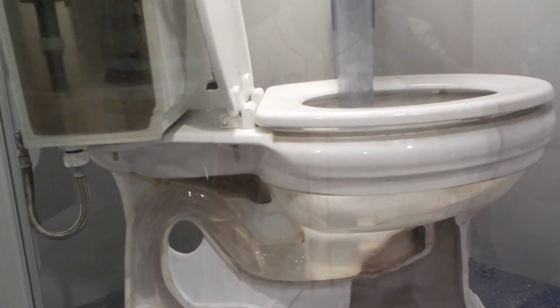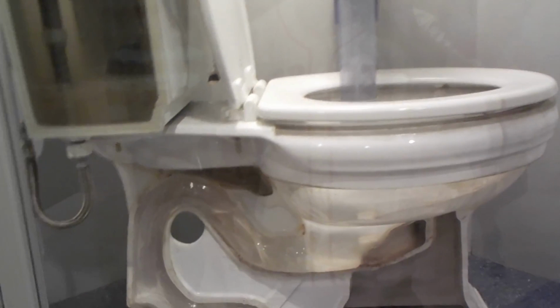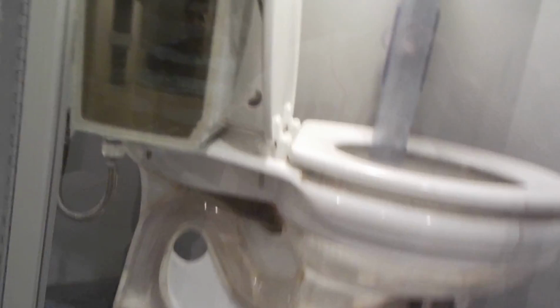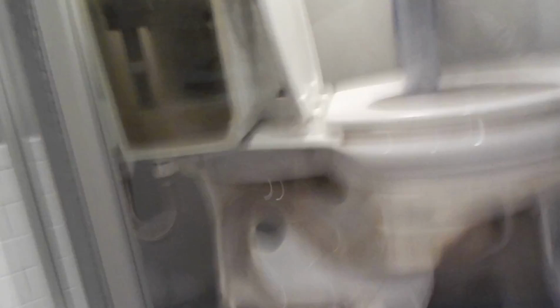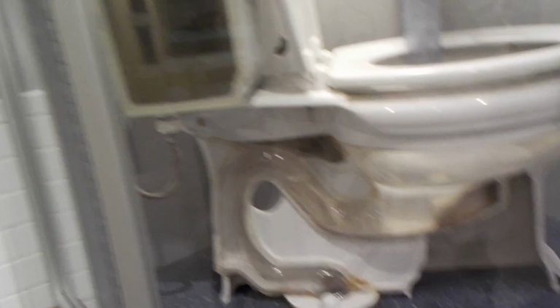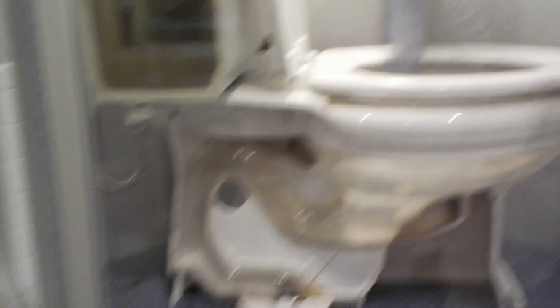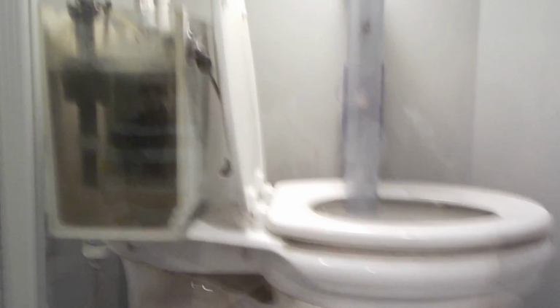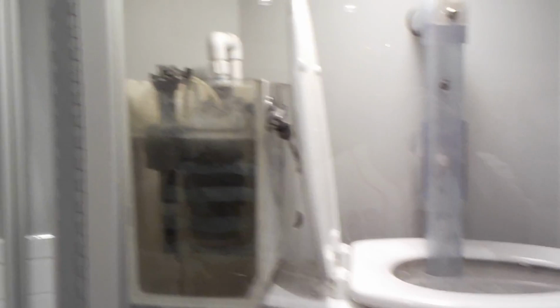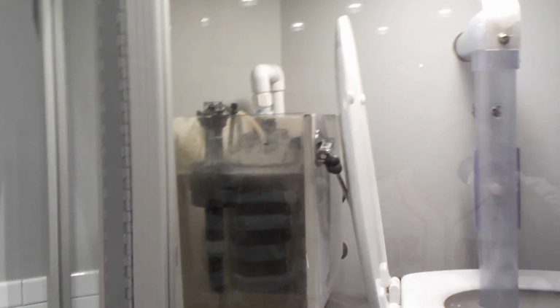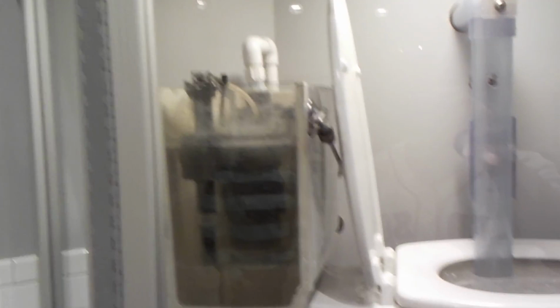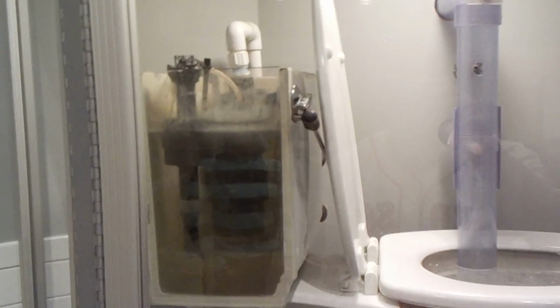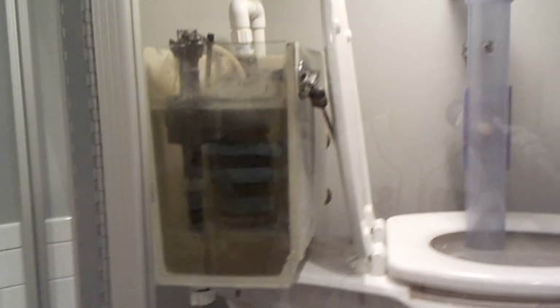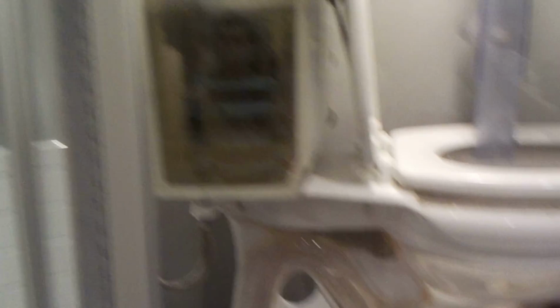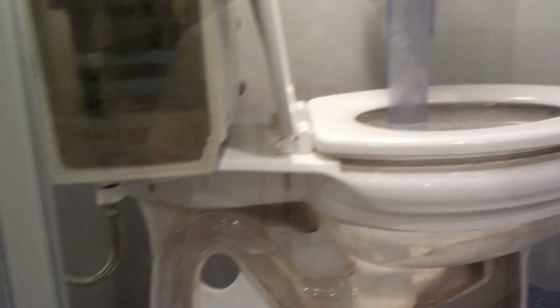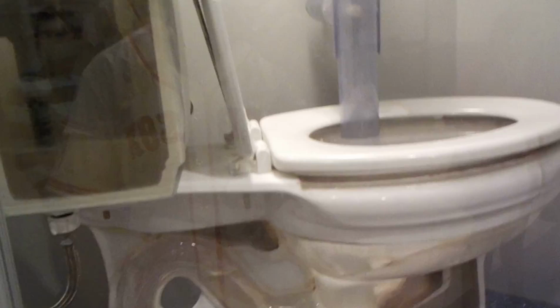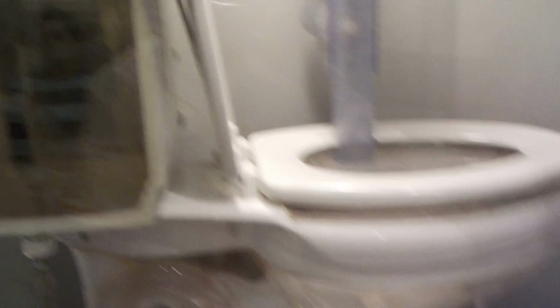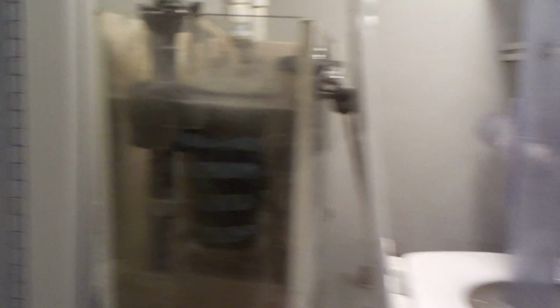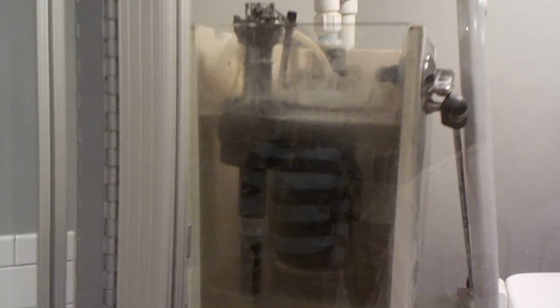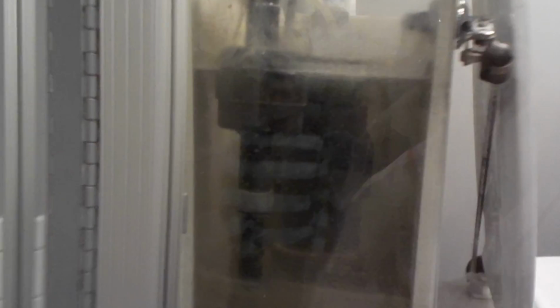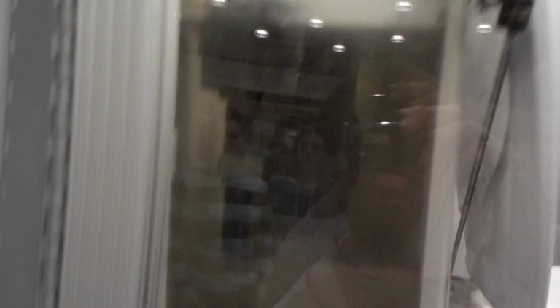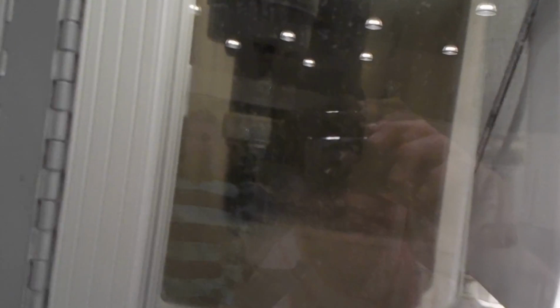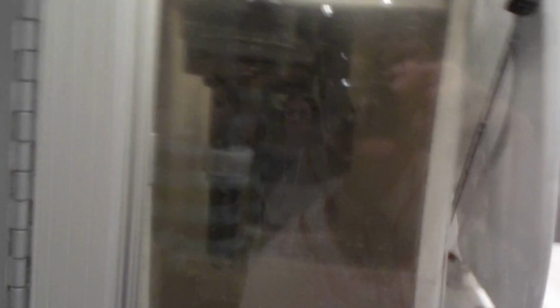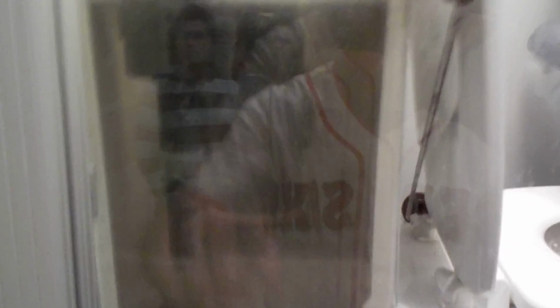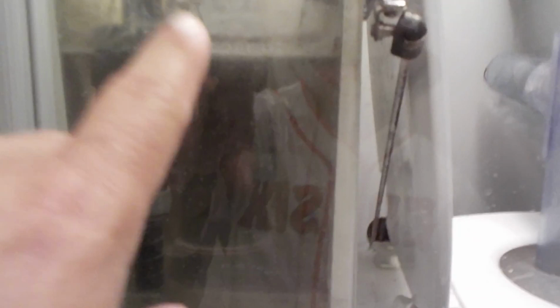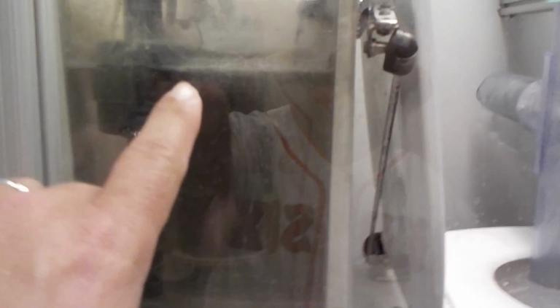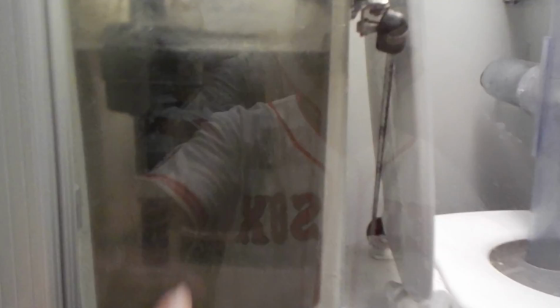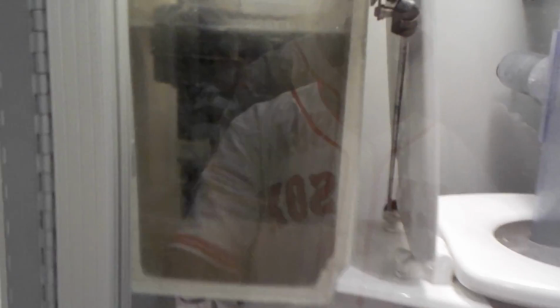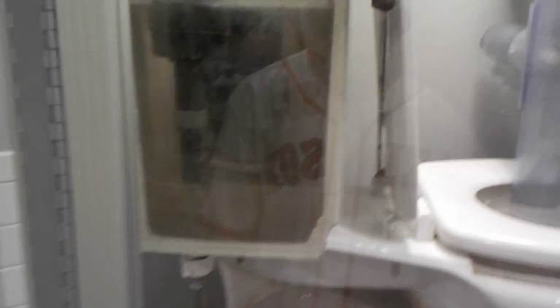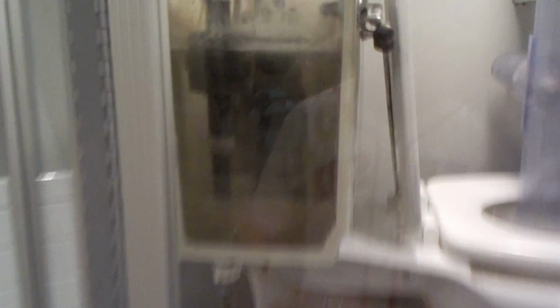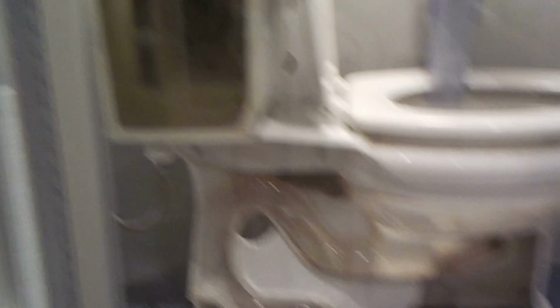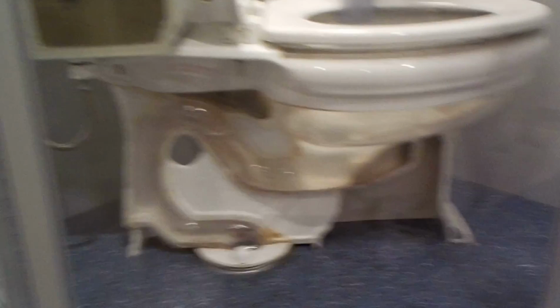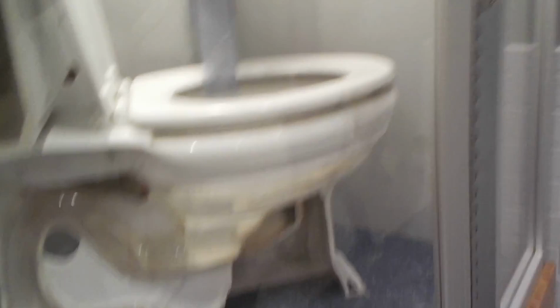This is Preston Sal with Home Inspection Carolina. I'm here to show you how a toilet works. A toilet works — you have water in this water closet right here. We're just looking at a cross section of a toilet right here.